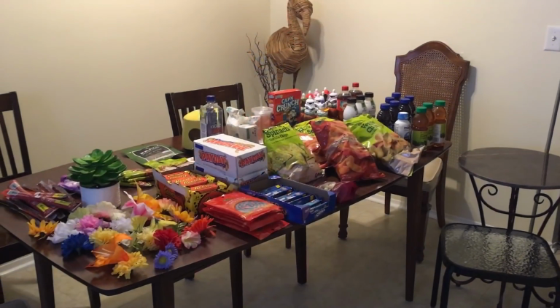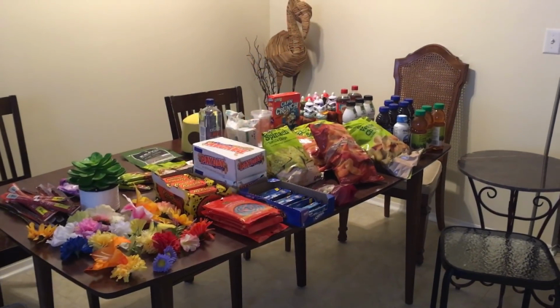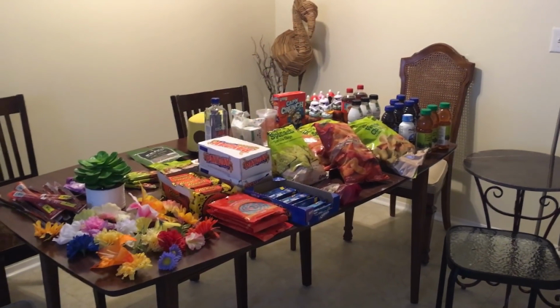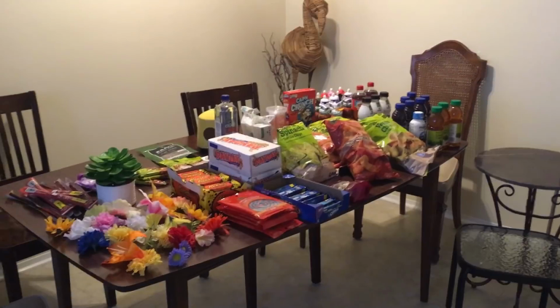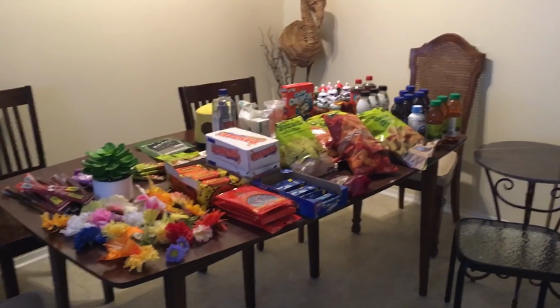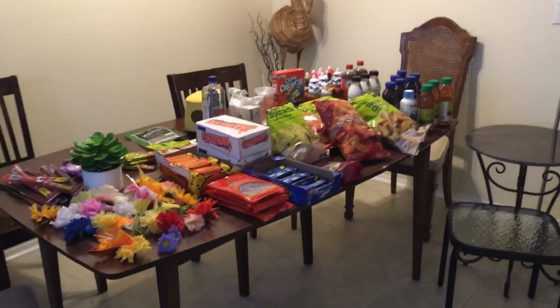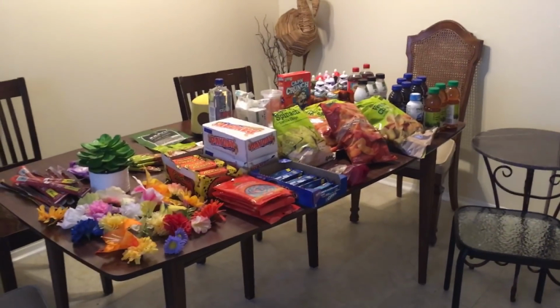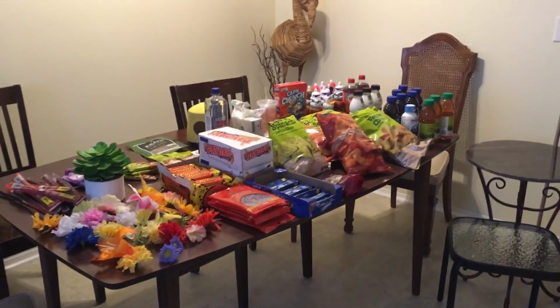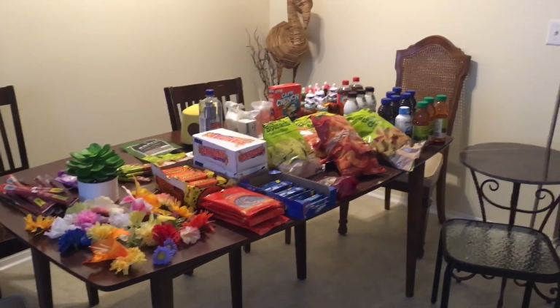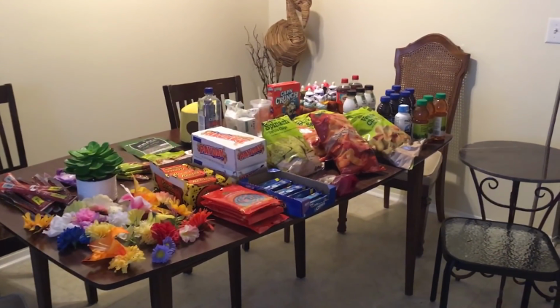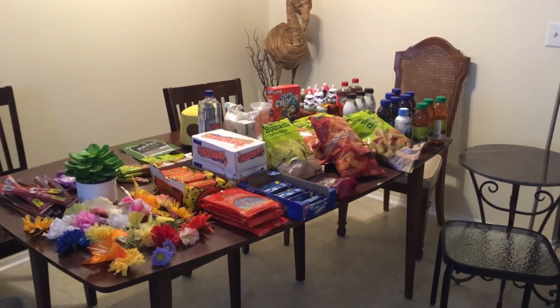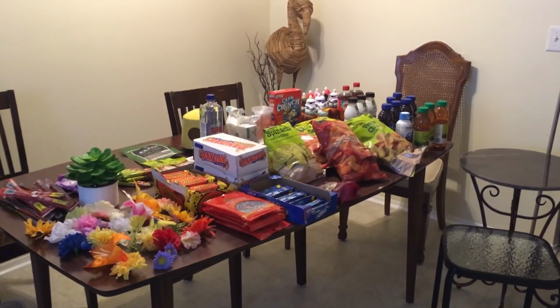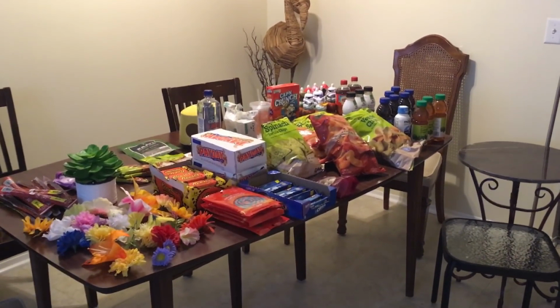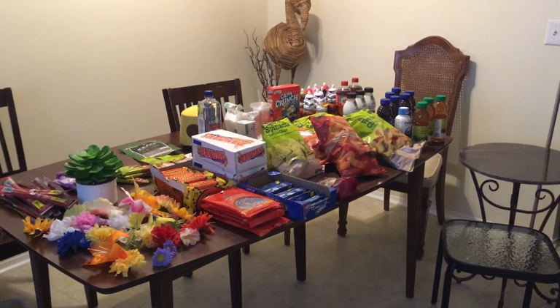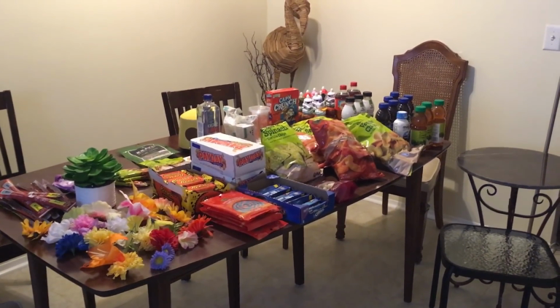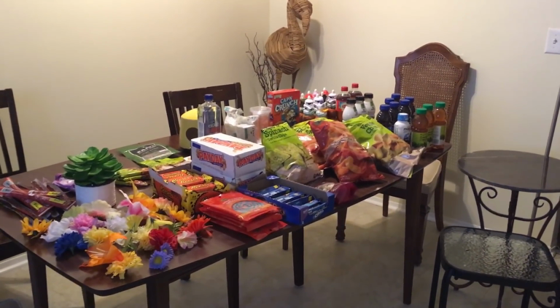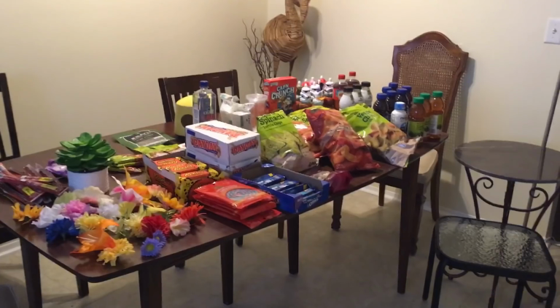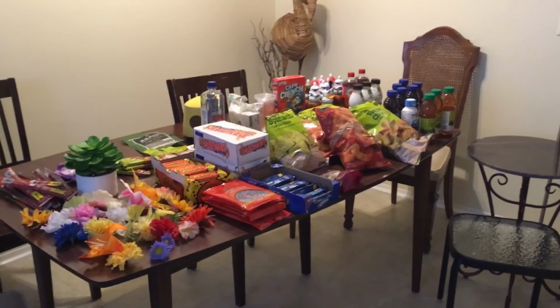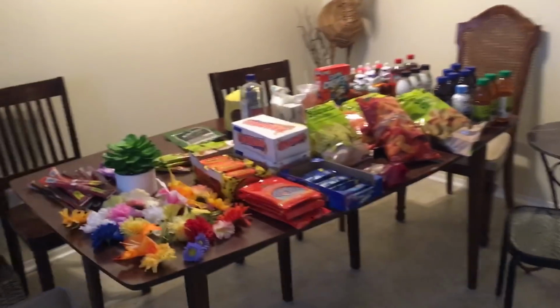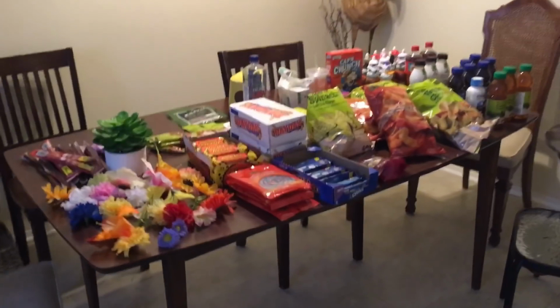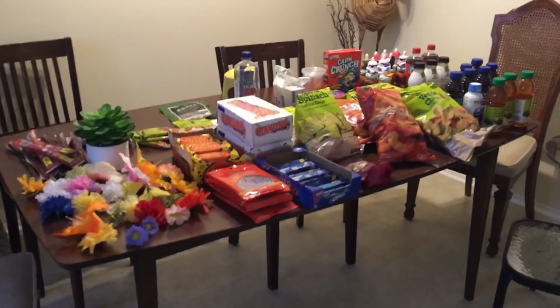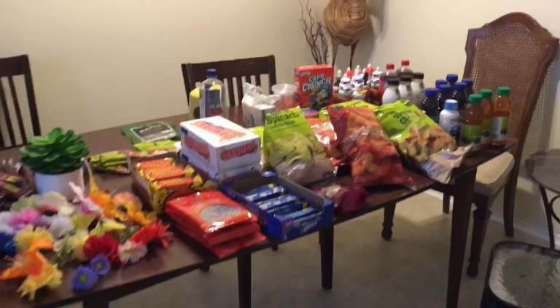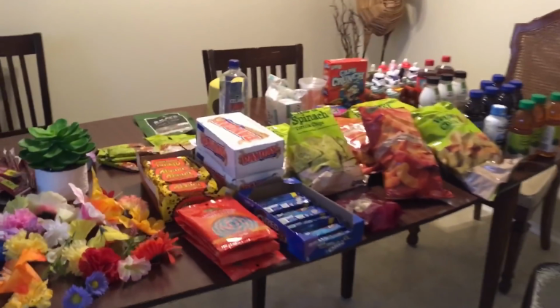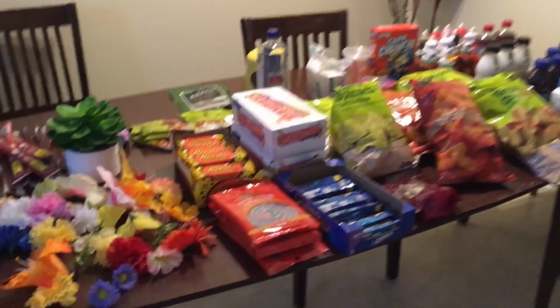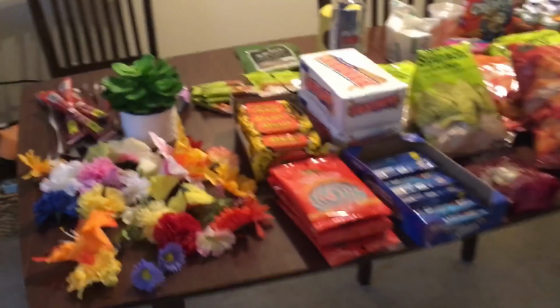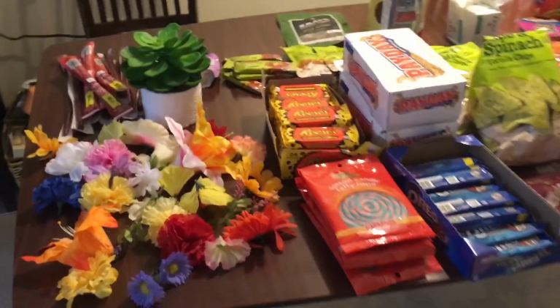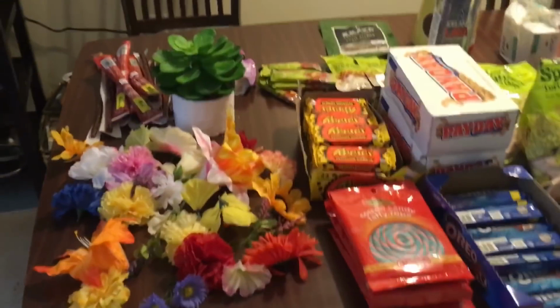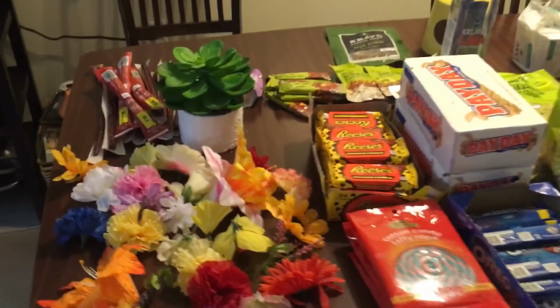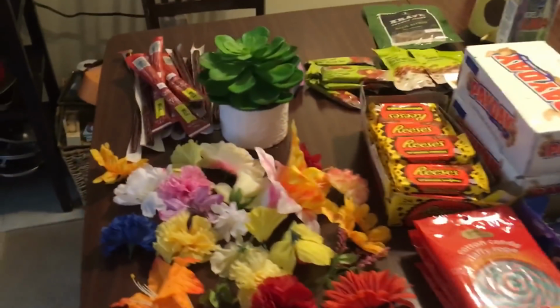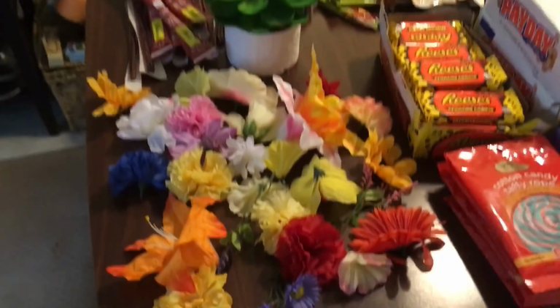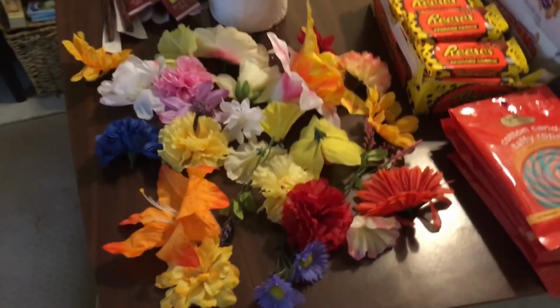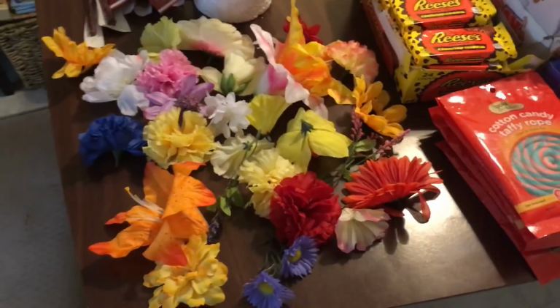Hey guys, it is Monday morning, and I have a fun haul to share with you today. Some pretty good stuff, and it's not too bad sized either. Pretty big one for me recently. So let me get right into it.